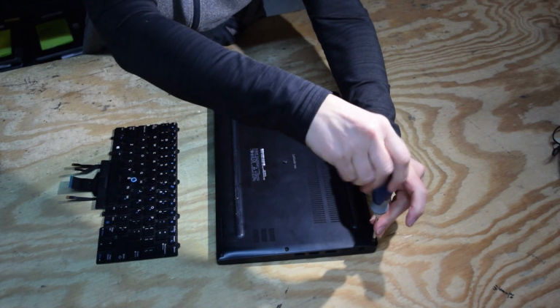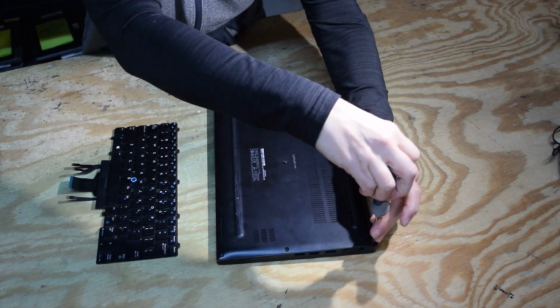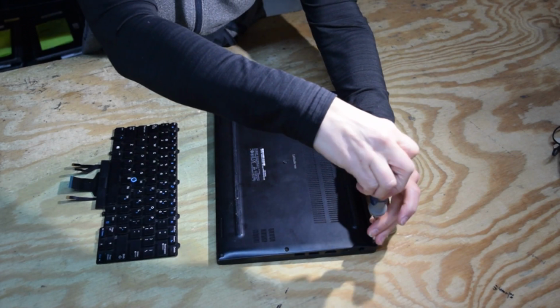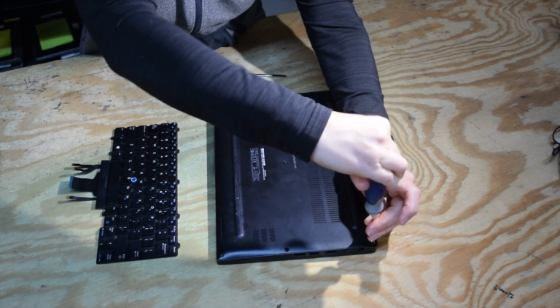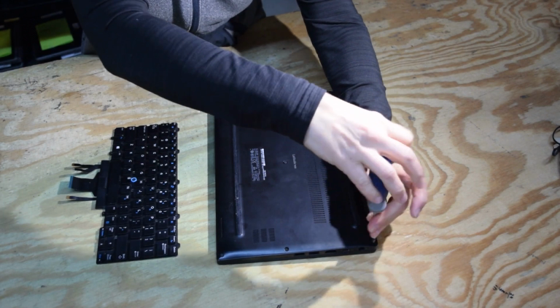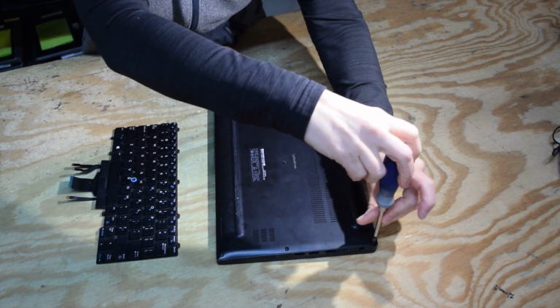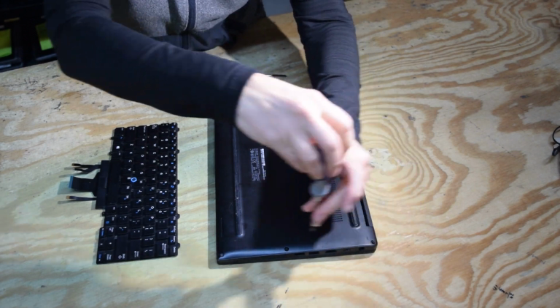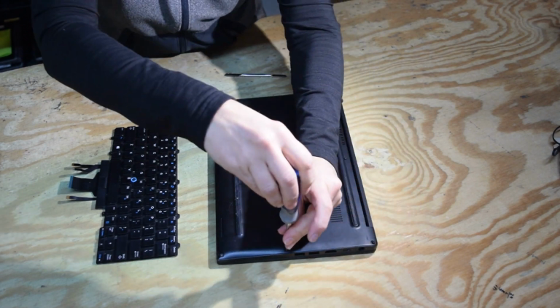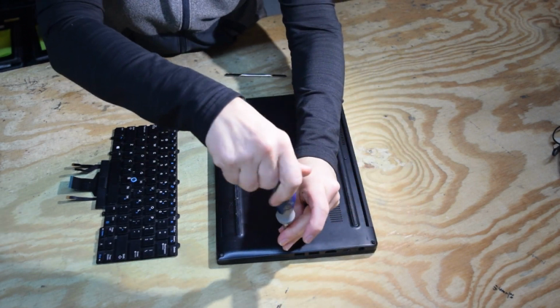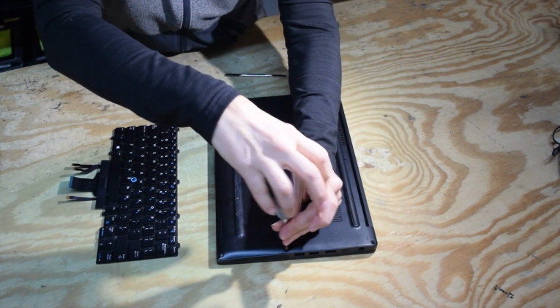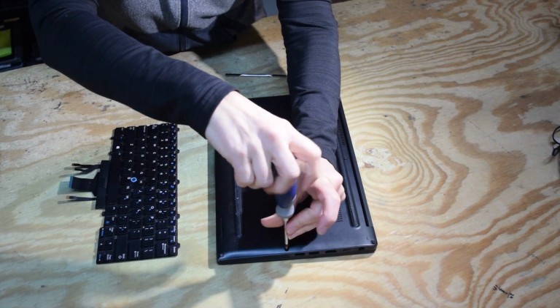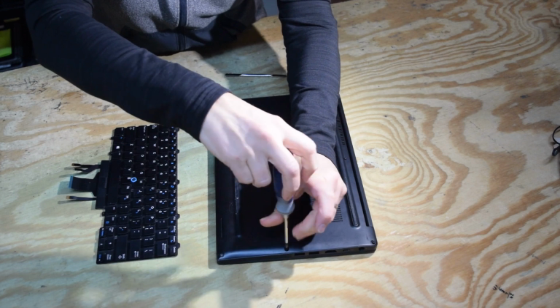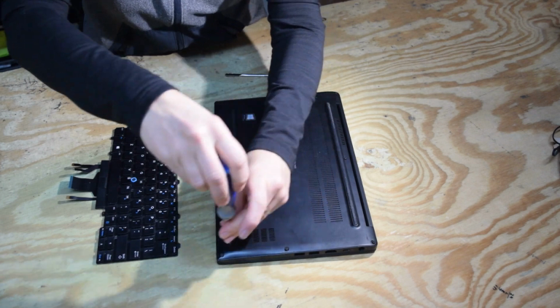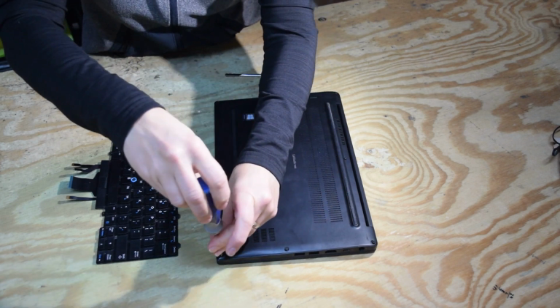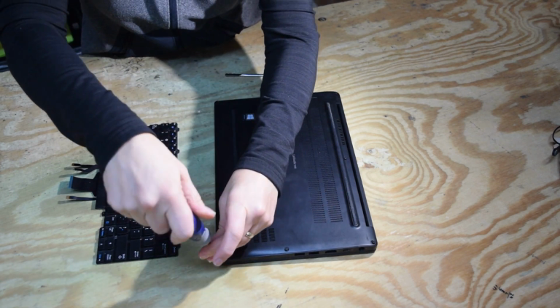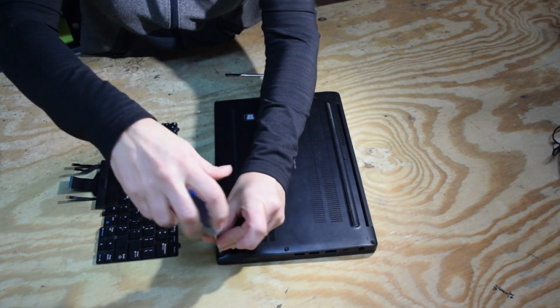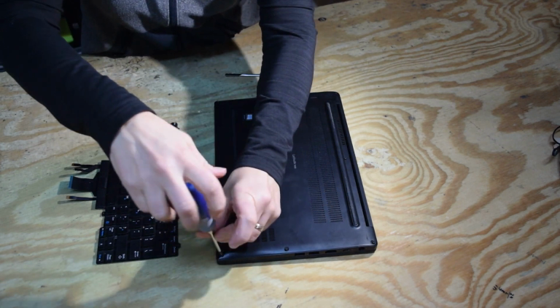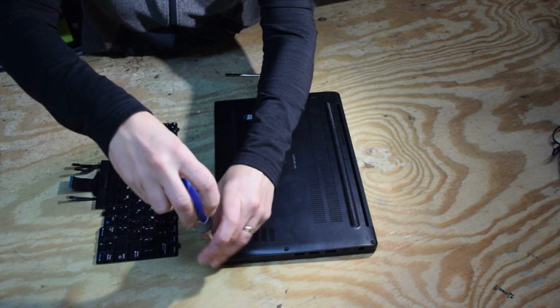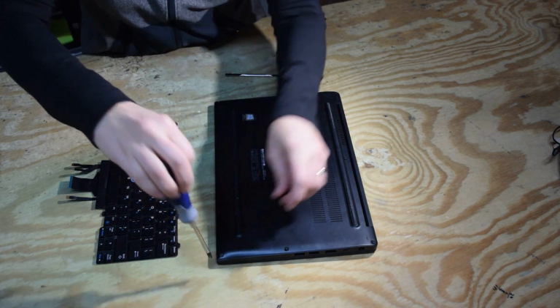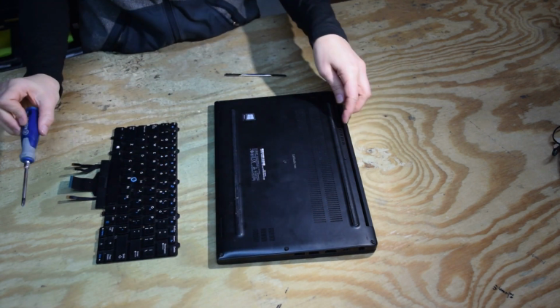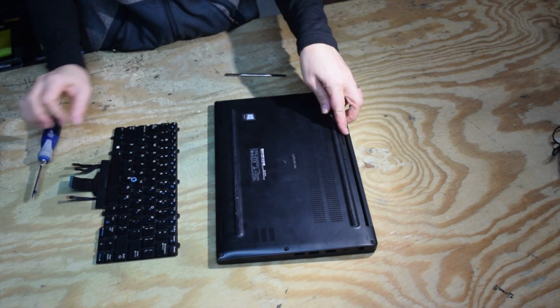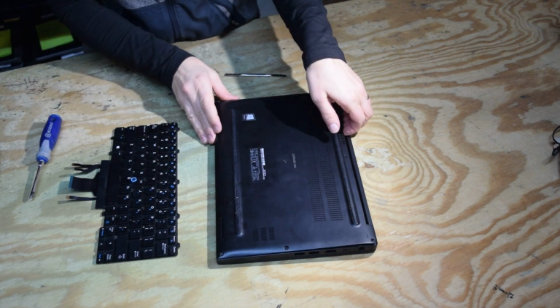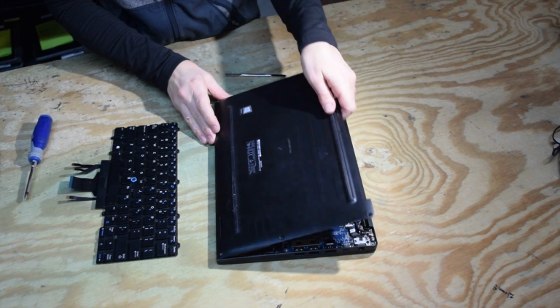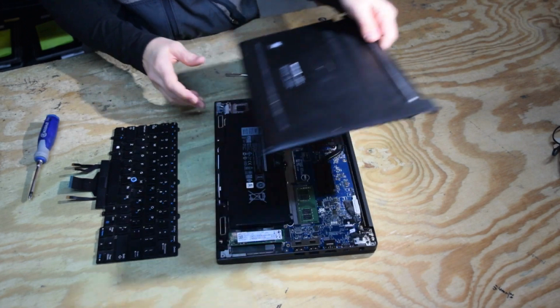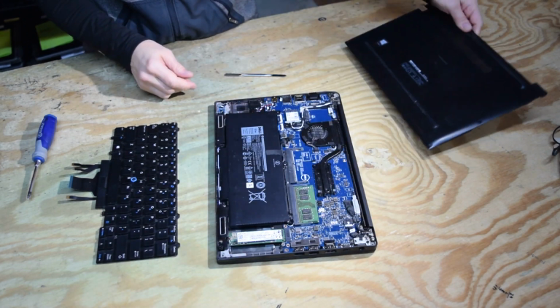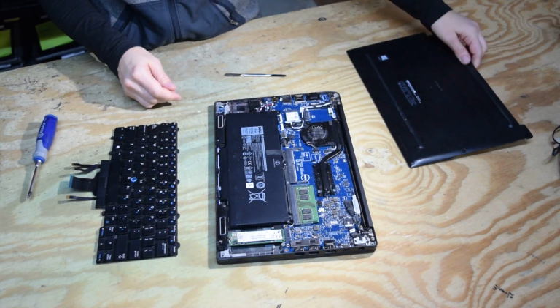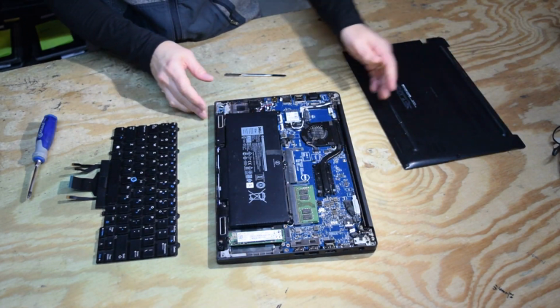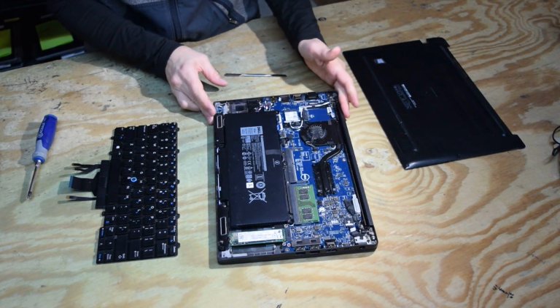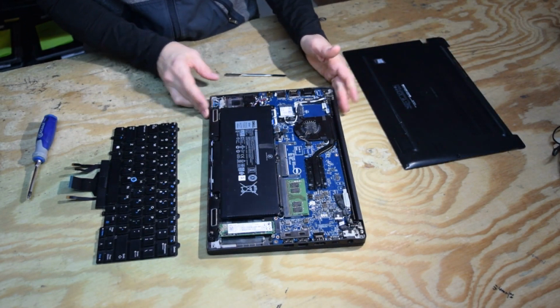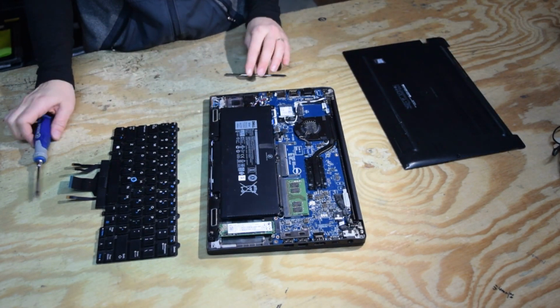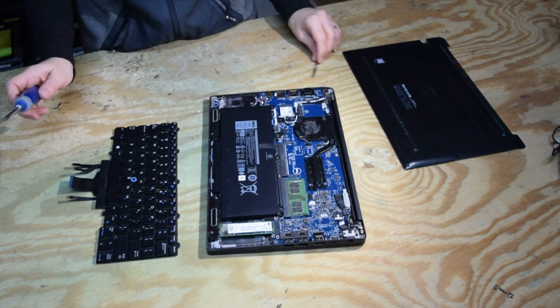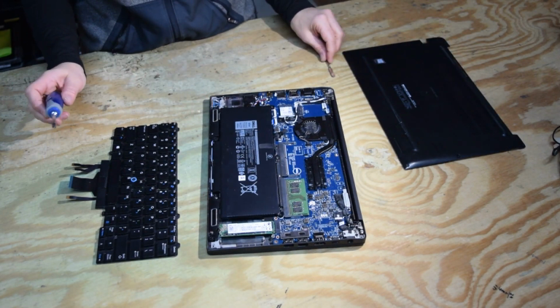We're going to take off the eight screws that hold the bottom case onto the laptop as our first step. That'll pry off with your hand — we just pried up on it.